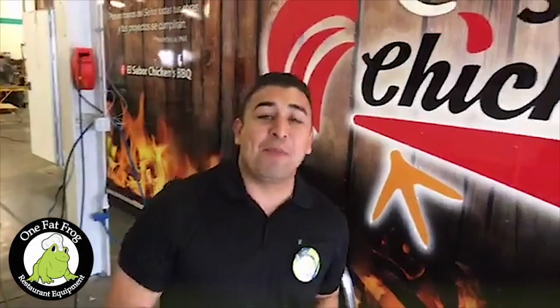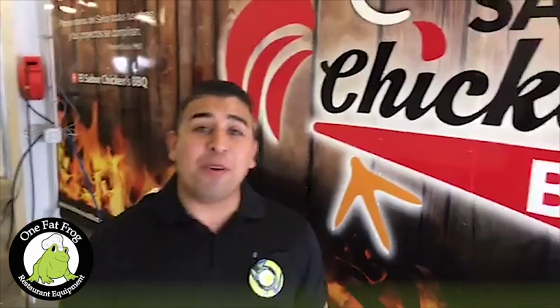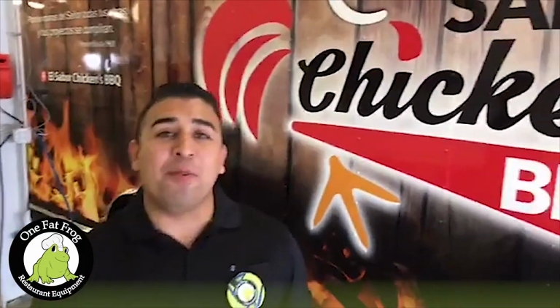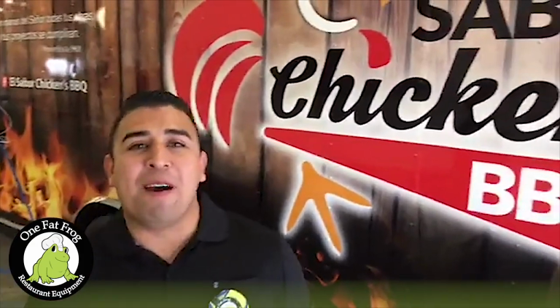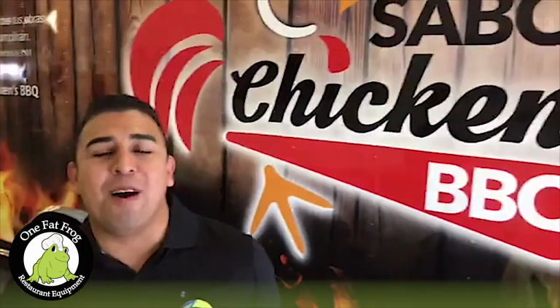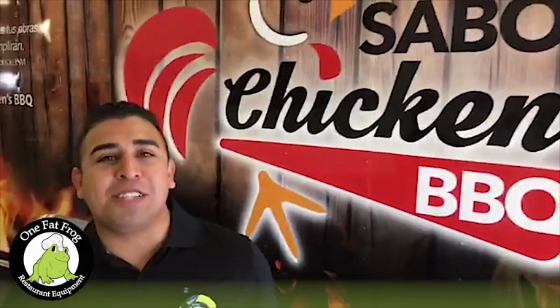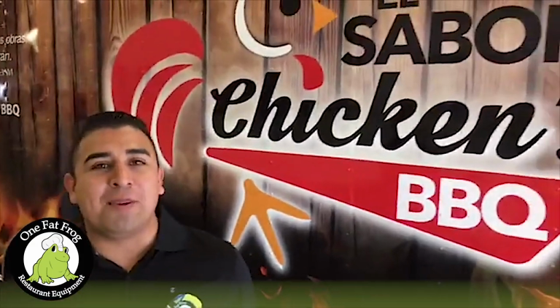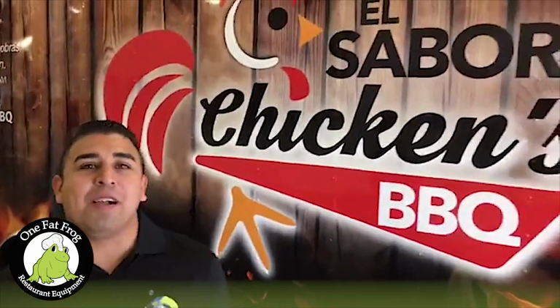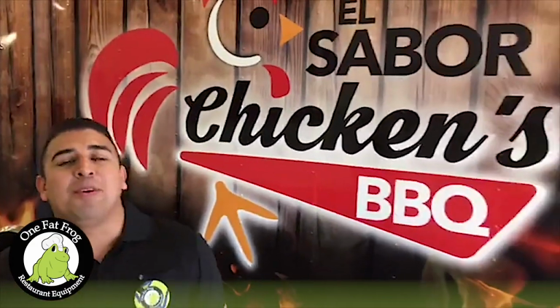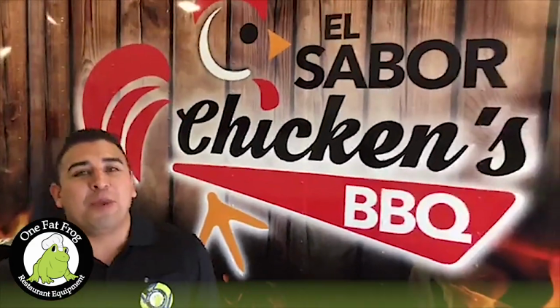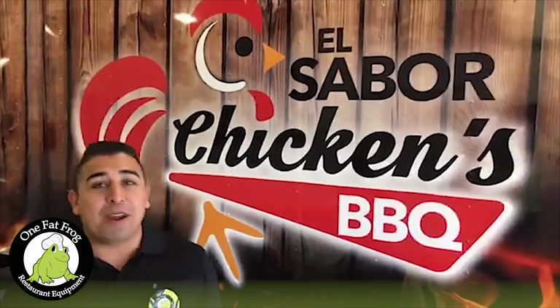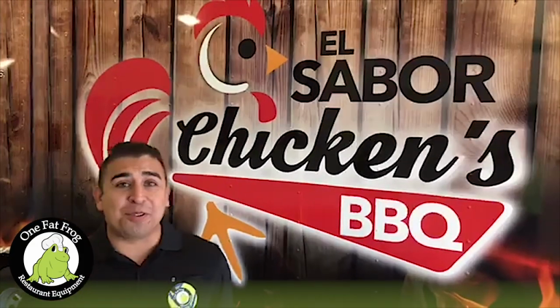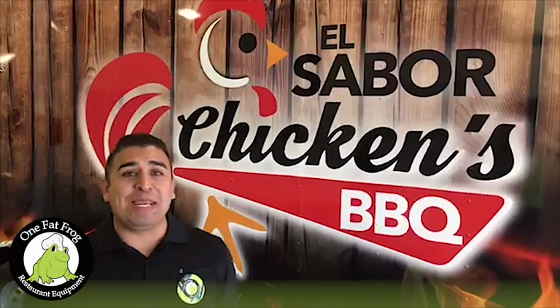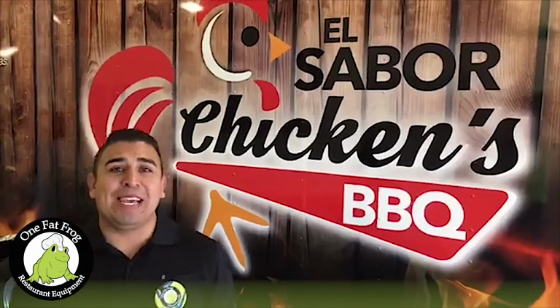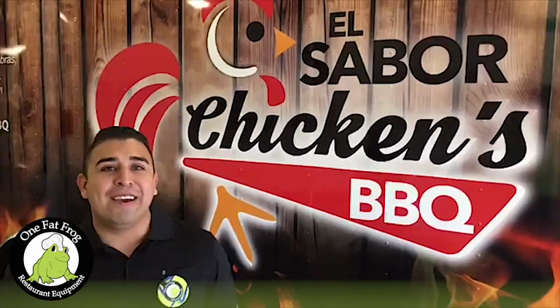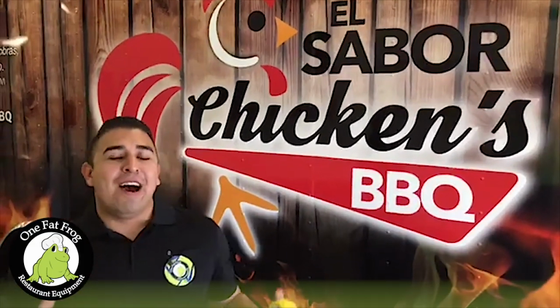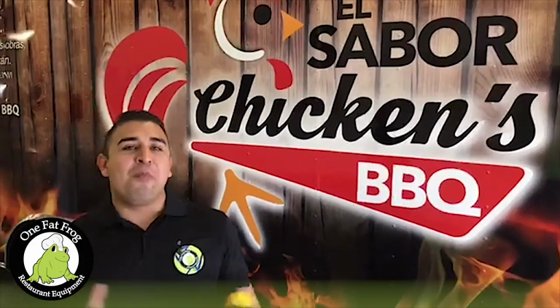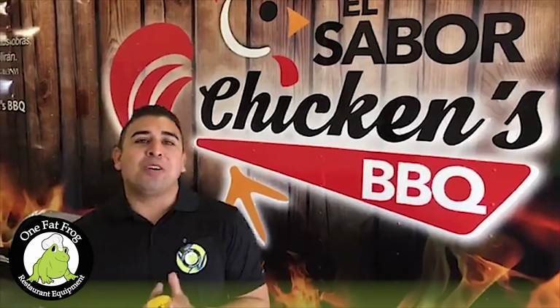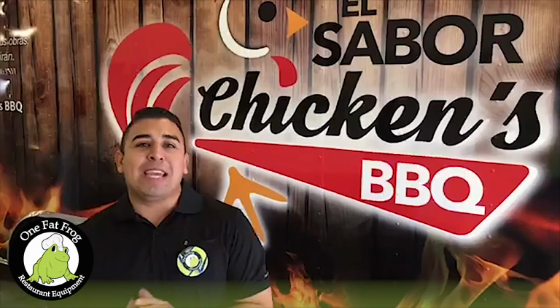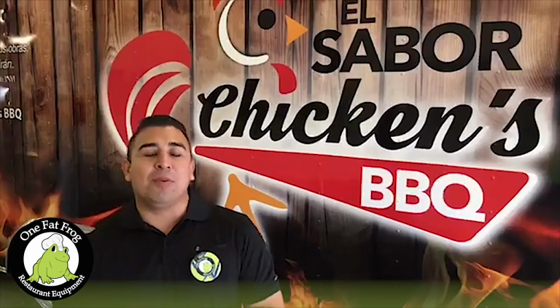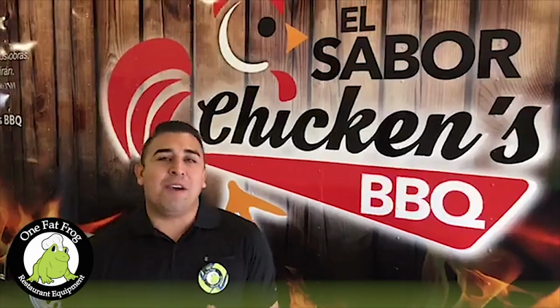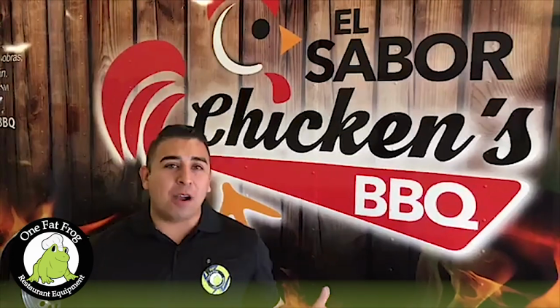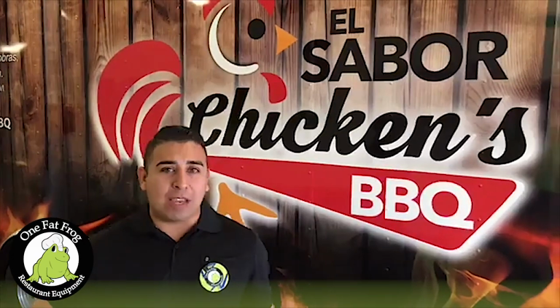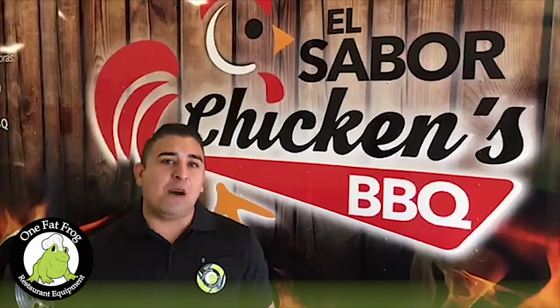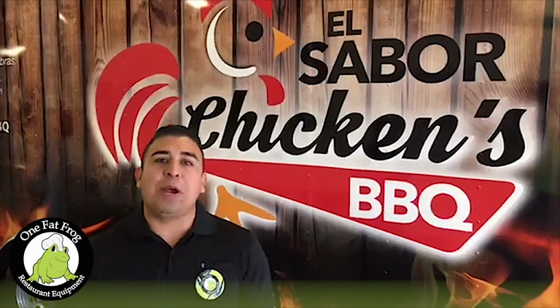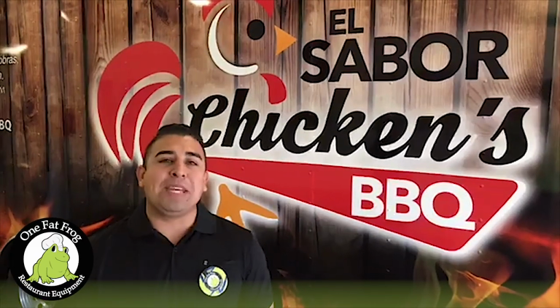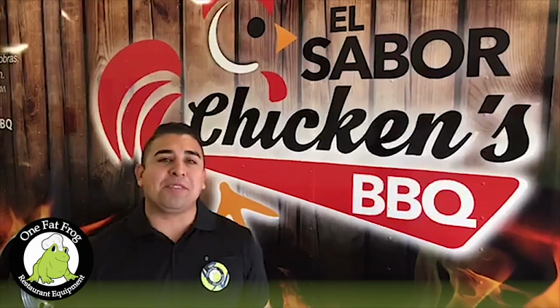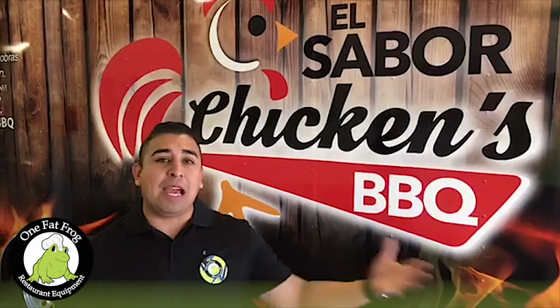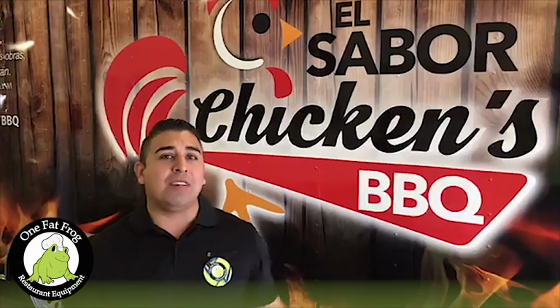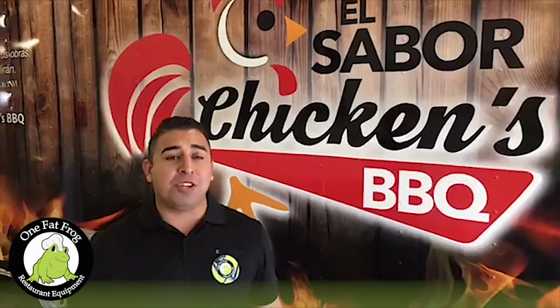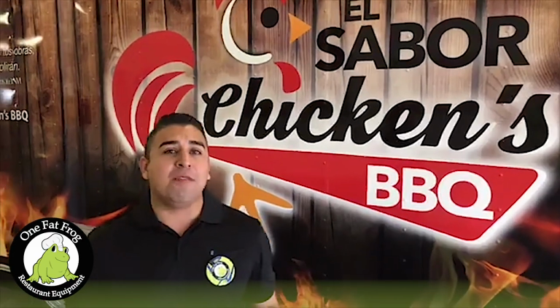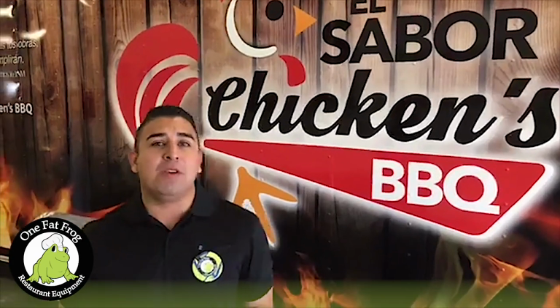This is Mario from OneFatFrog, checking in with all our beautiful people out in social media land. Welcome again to OneFatFrog. Thank you for following our pages, for liking us, for sharing our videos.